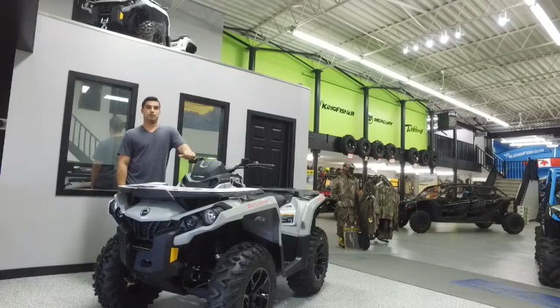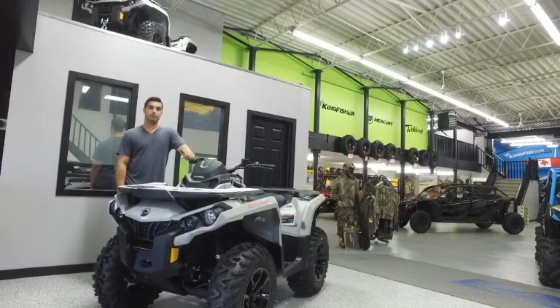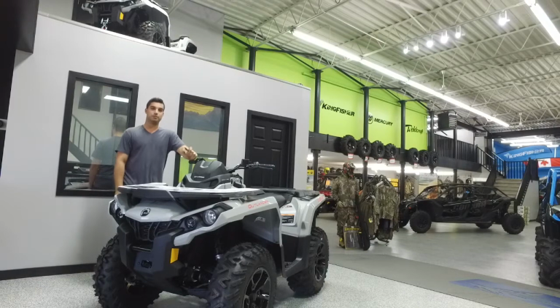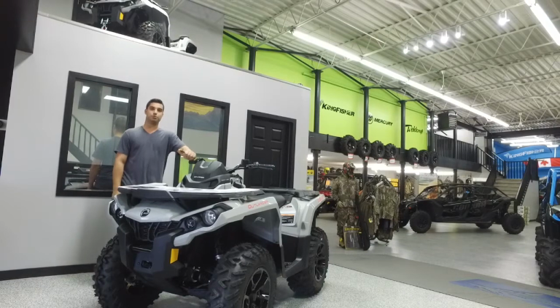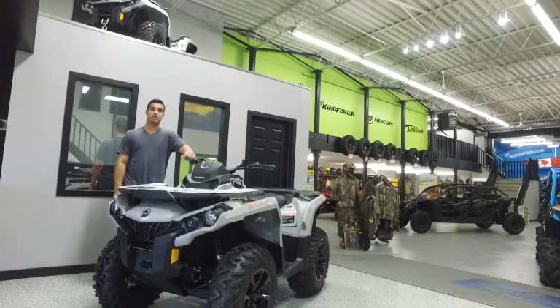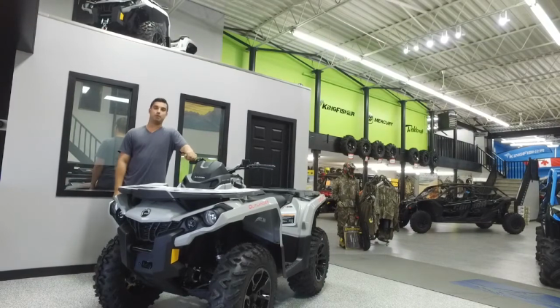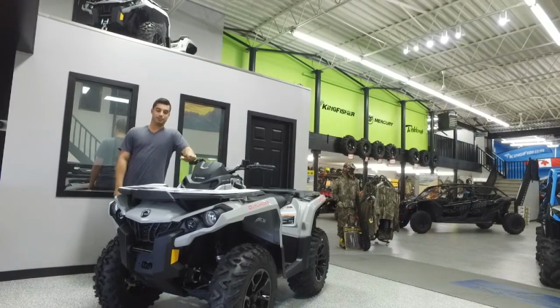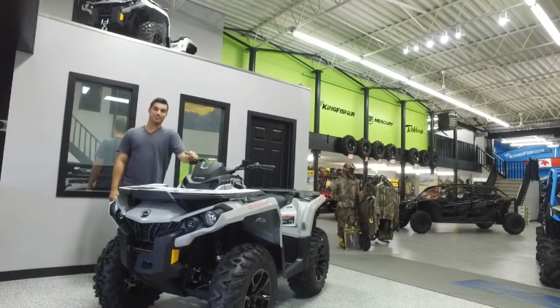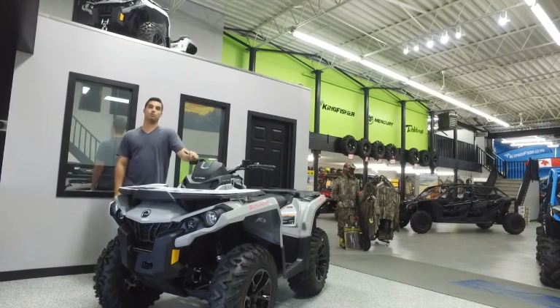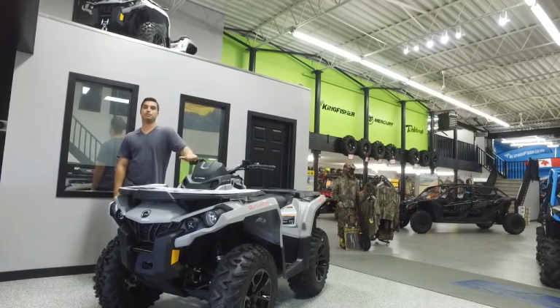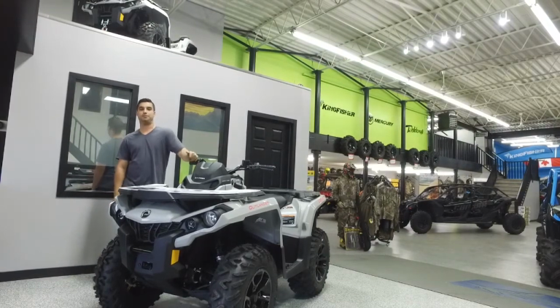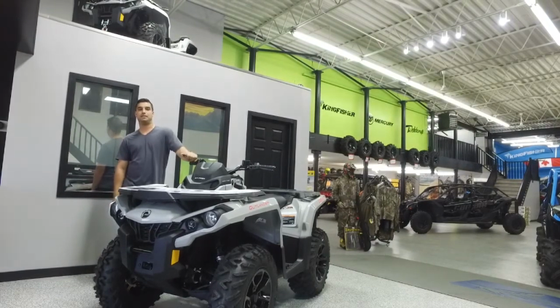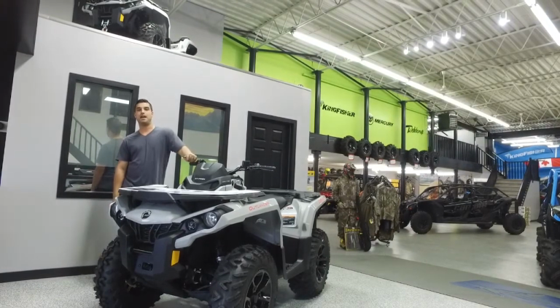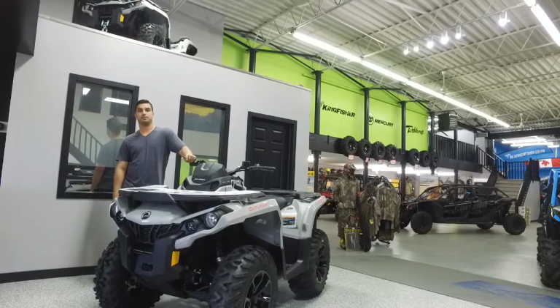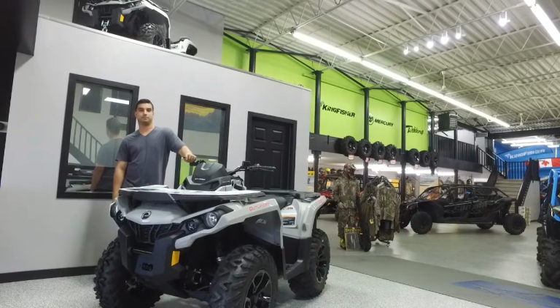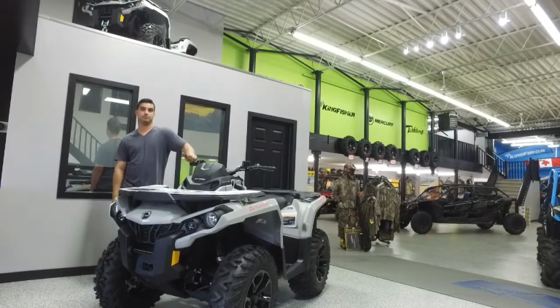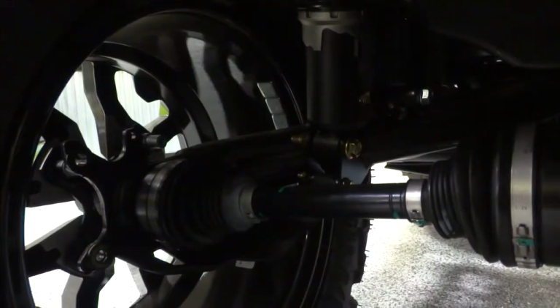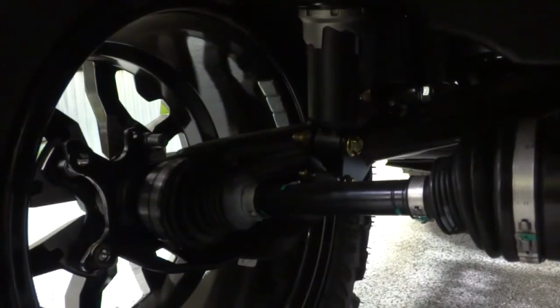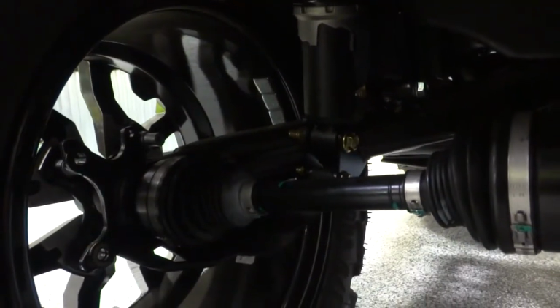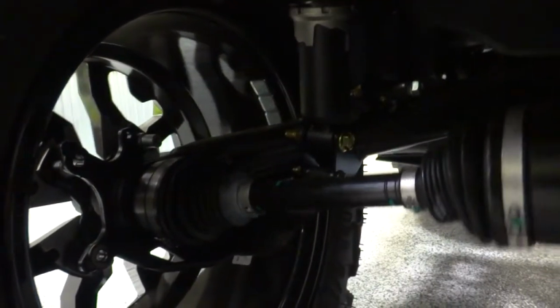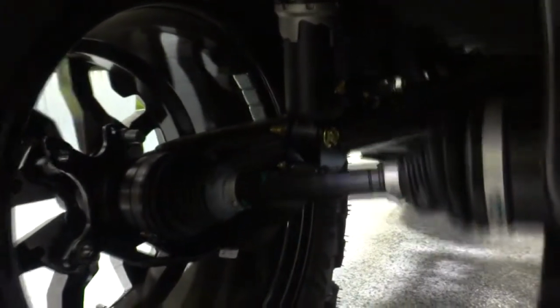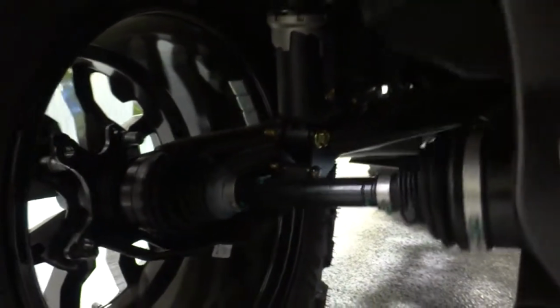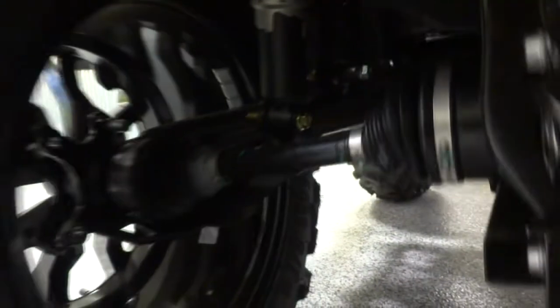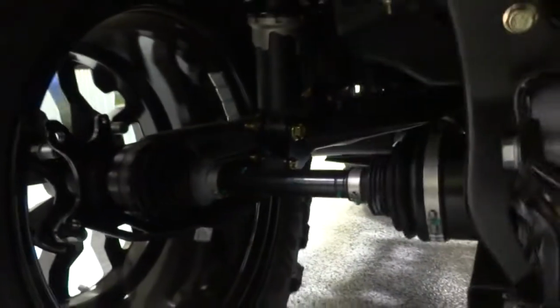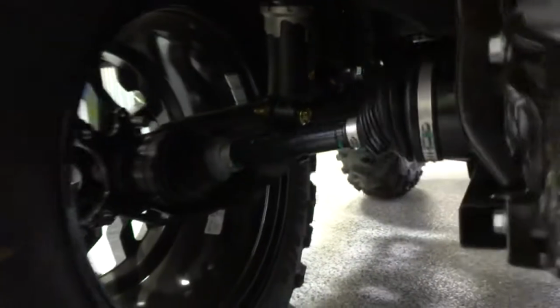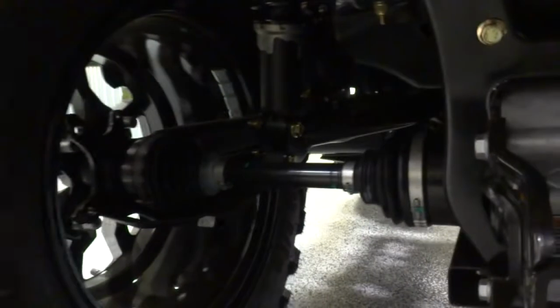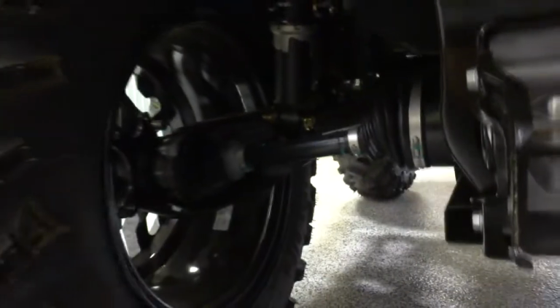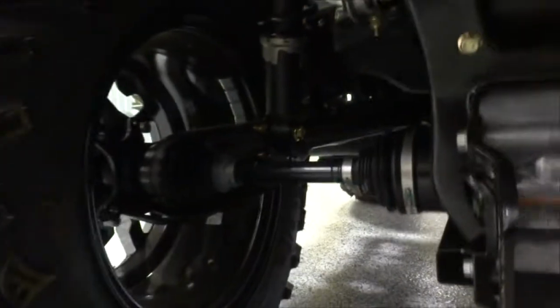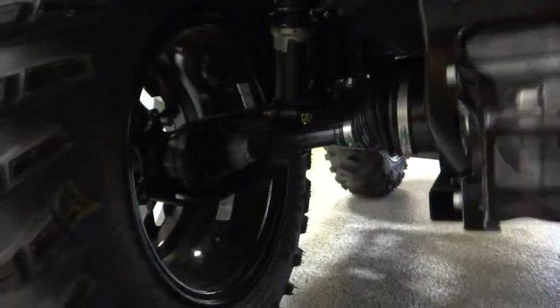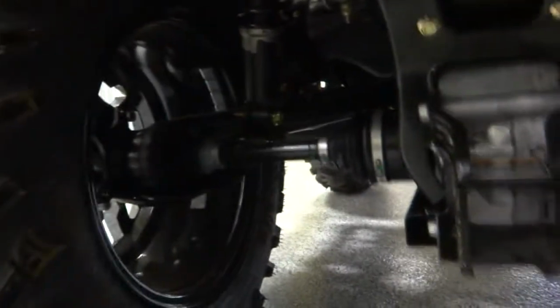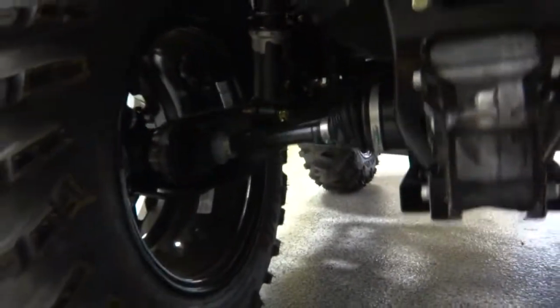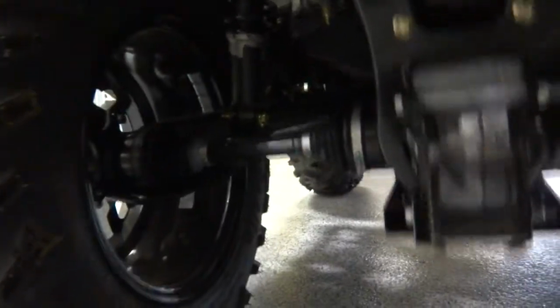Nick here from Gibbons Motor Toys, and today we are proud to introduce the Outlander 650 DPS. It features the only independent rear suspension that eliminates scrub and camber changes. The wheel pivots straight up and down rather than in a butterfly motion like competitors' systems.